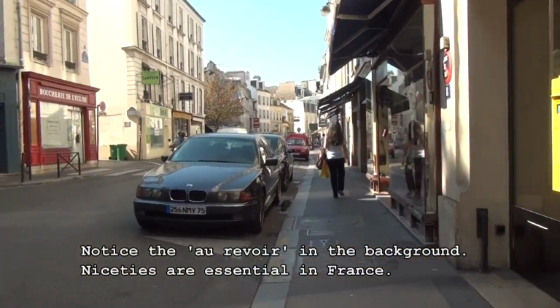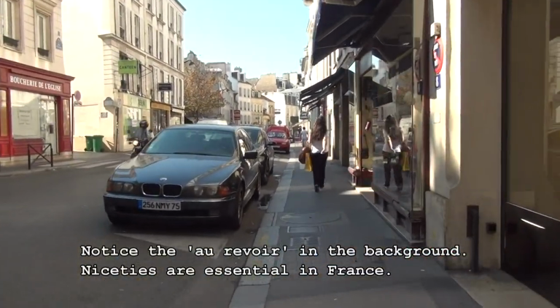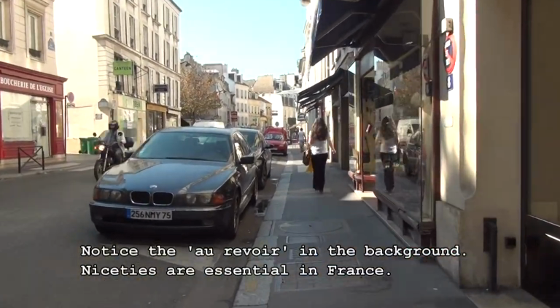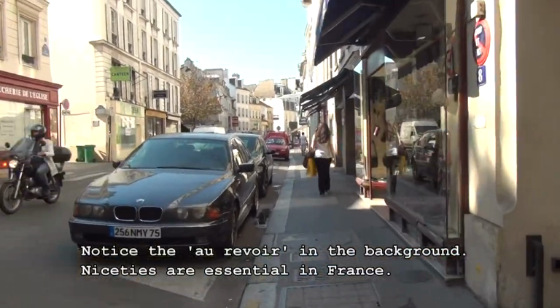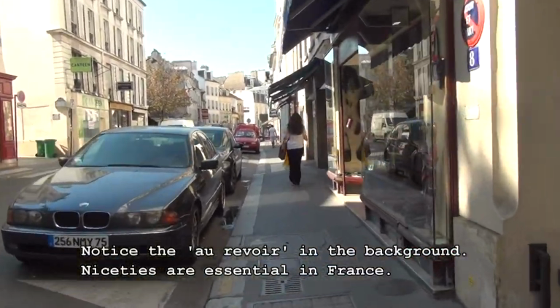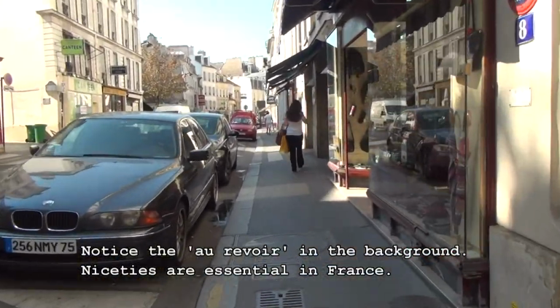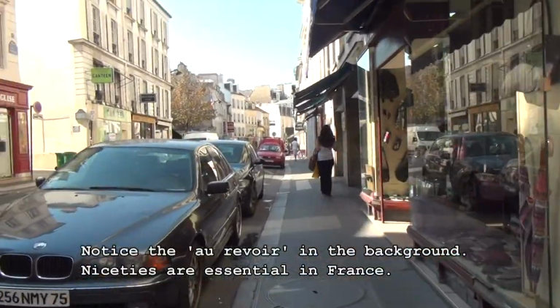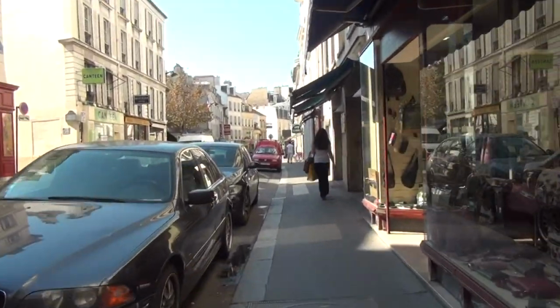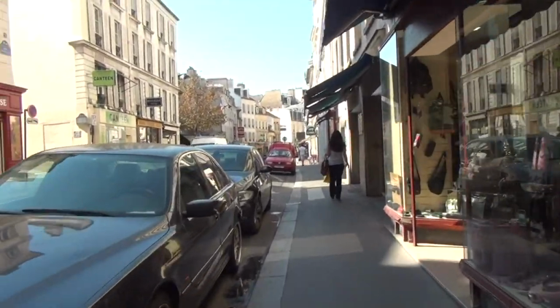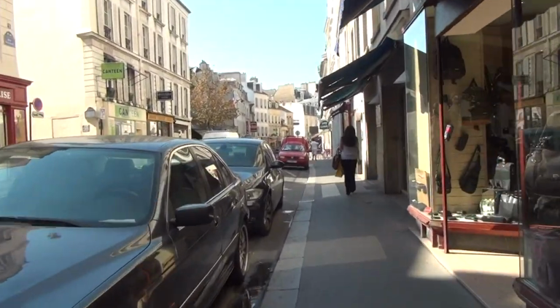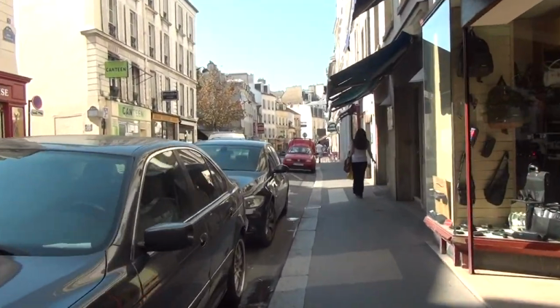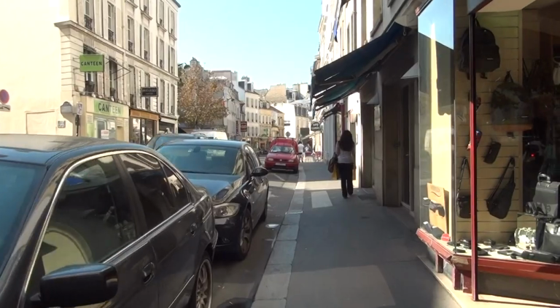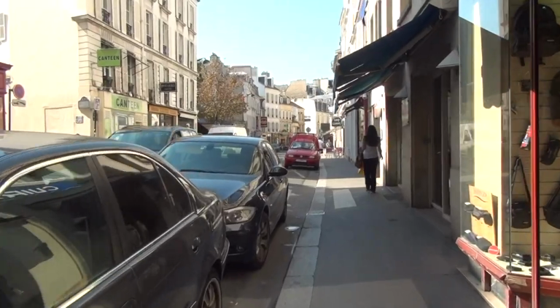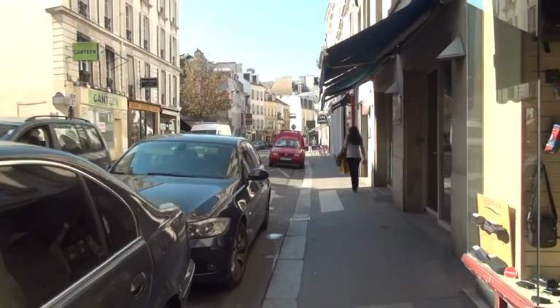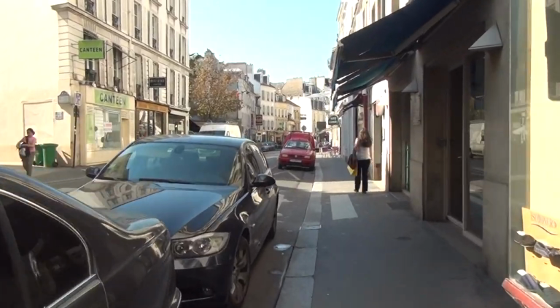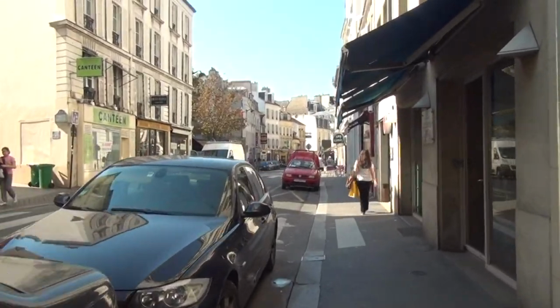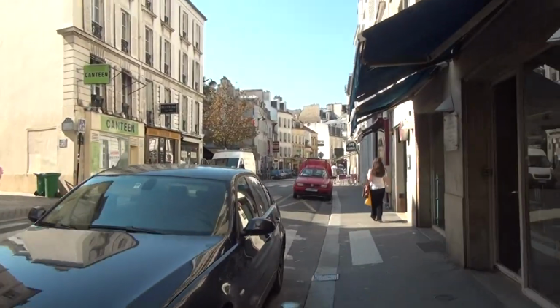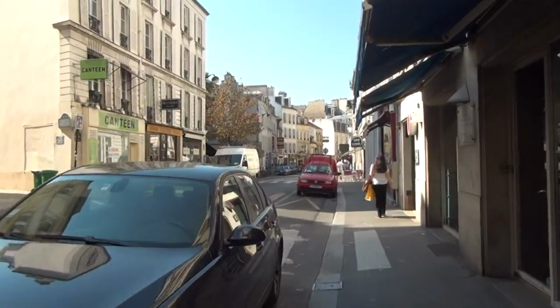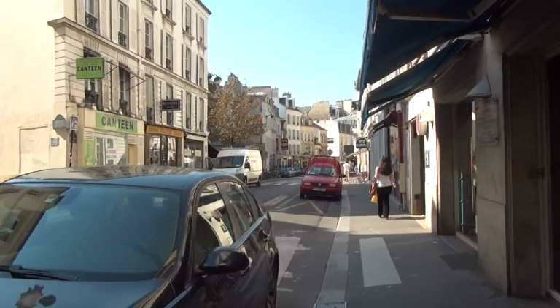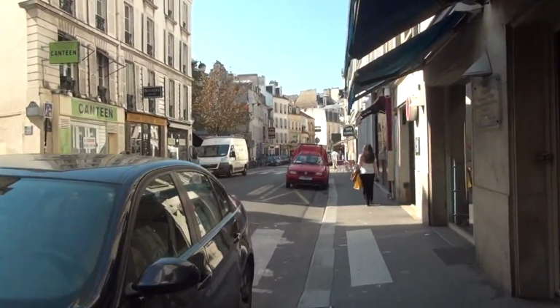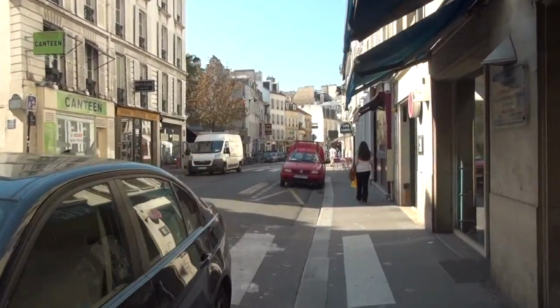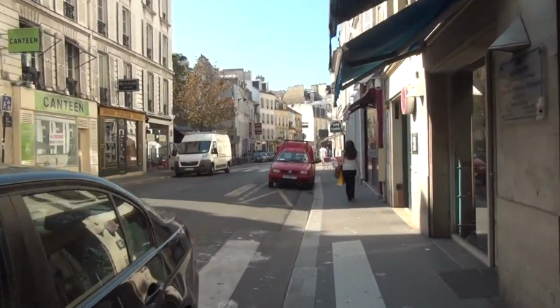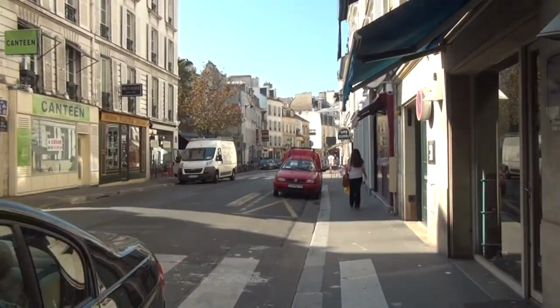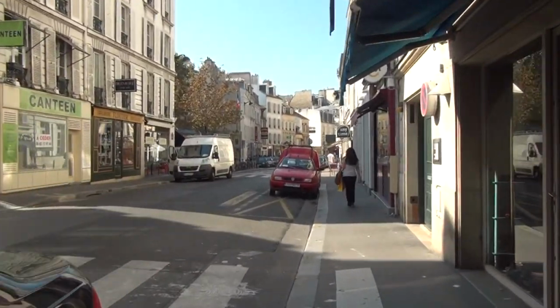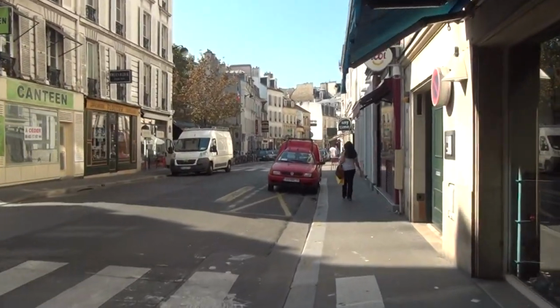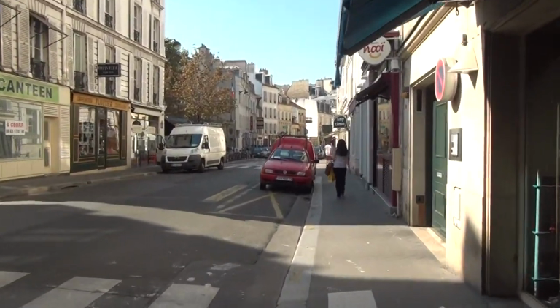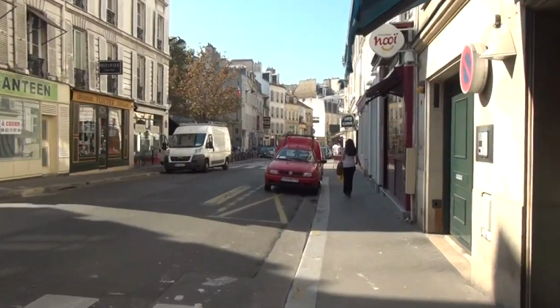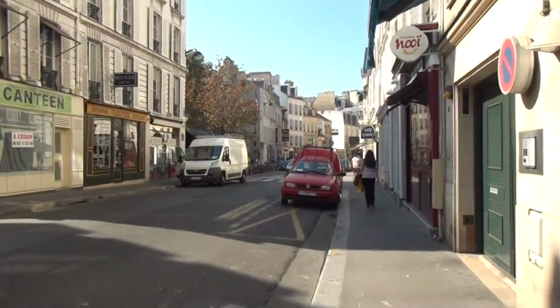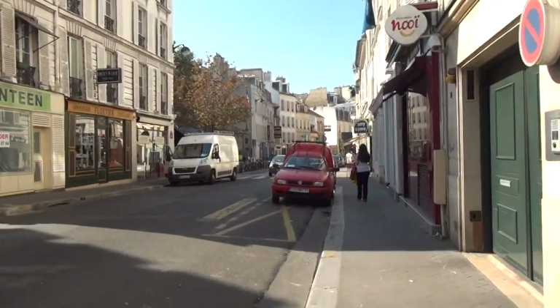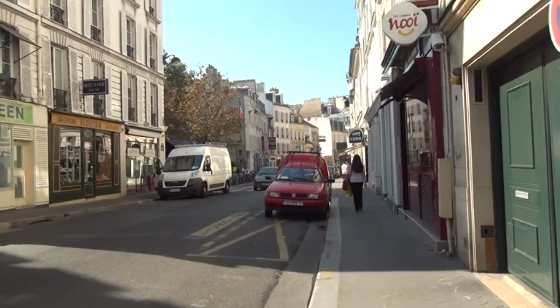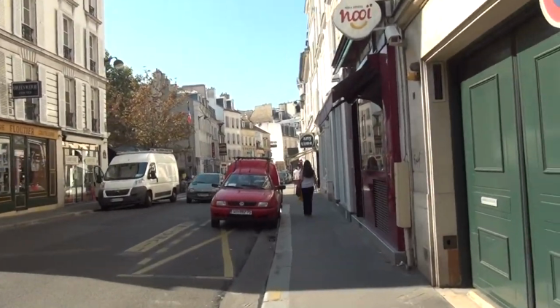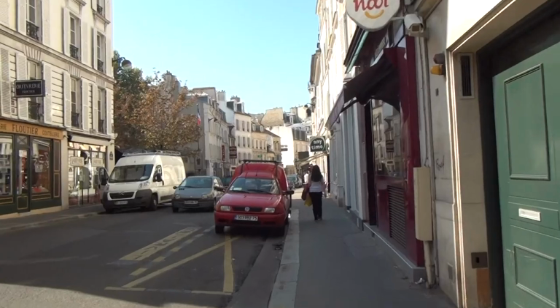And the au revoir! It's funny in Paris, because you always have to be very nice to people. When you walk in somewhere you say bonjour, au revoir — it's very, very important.